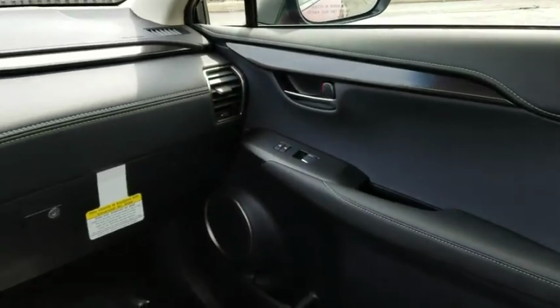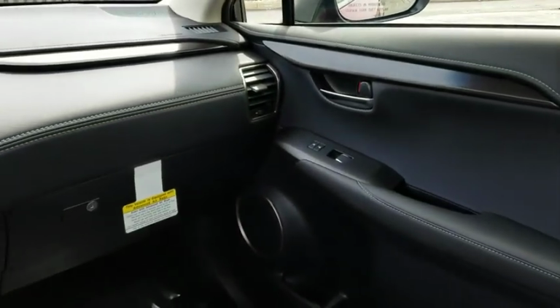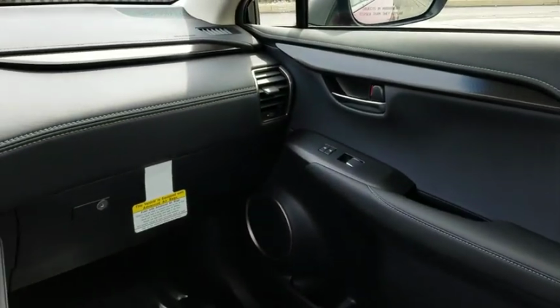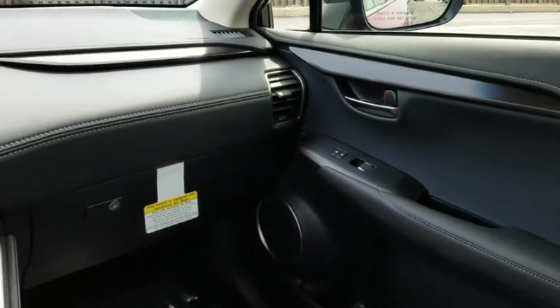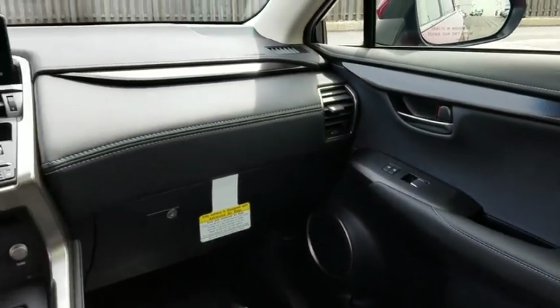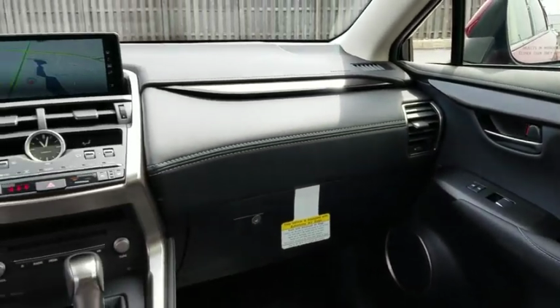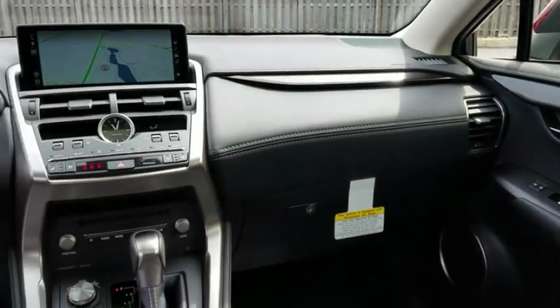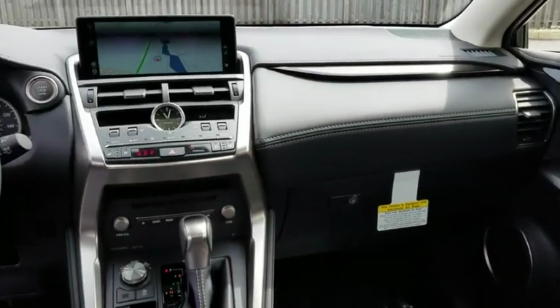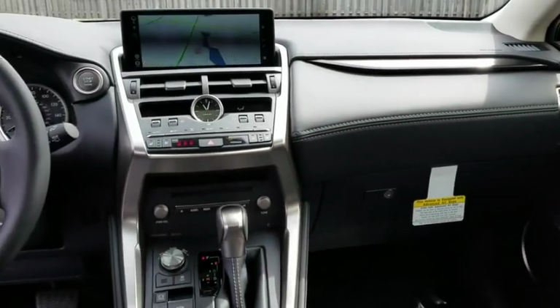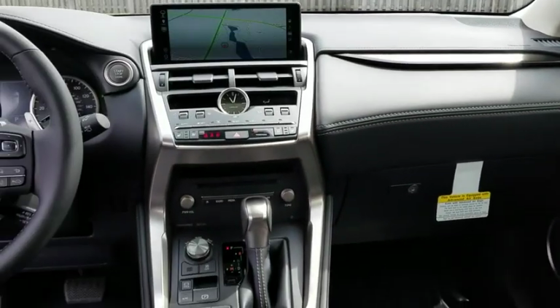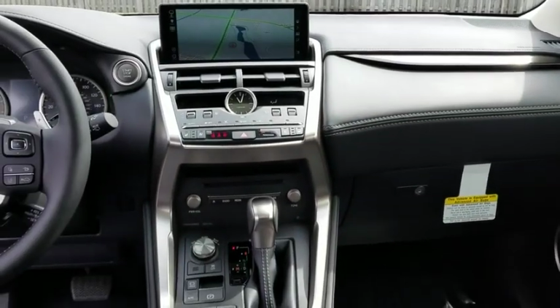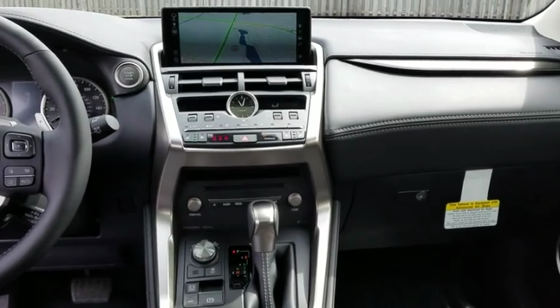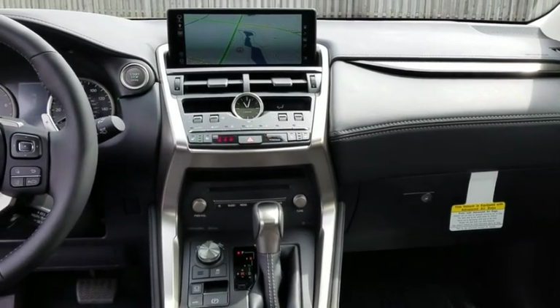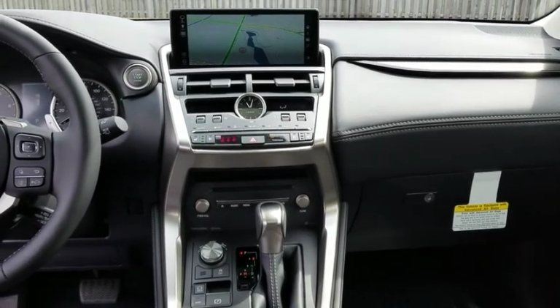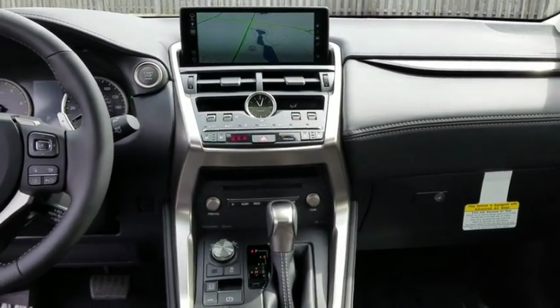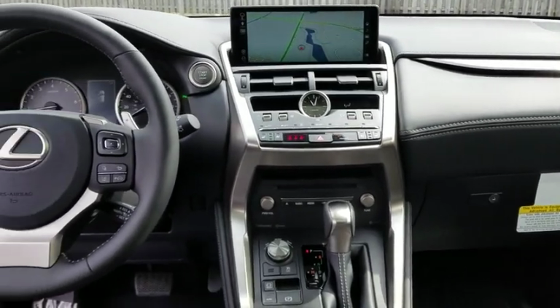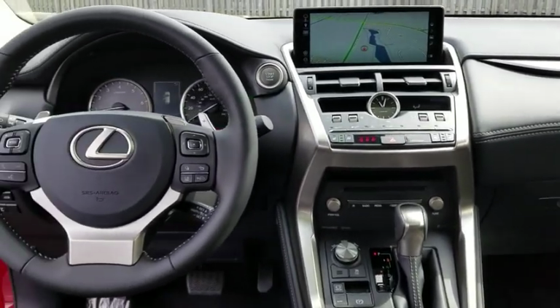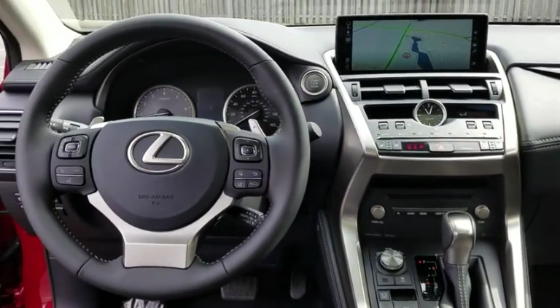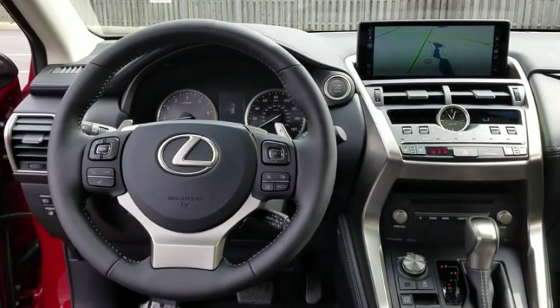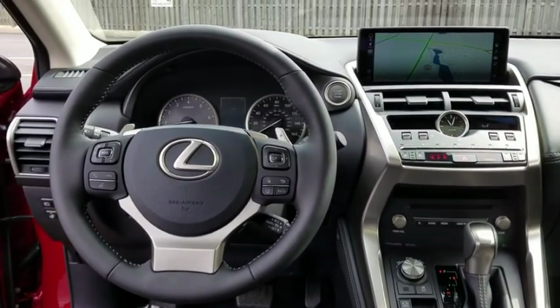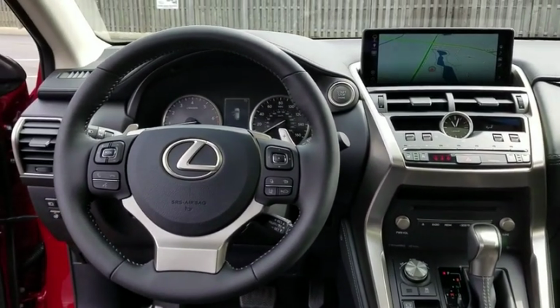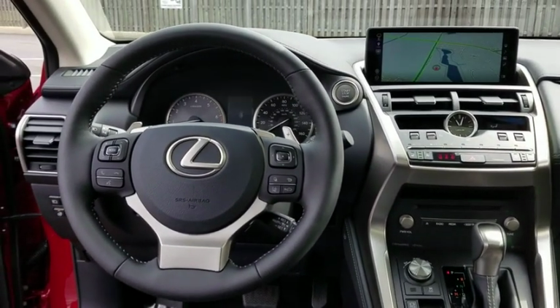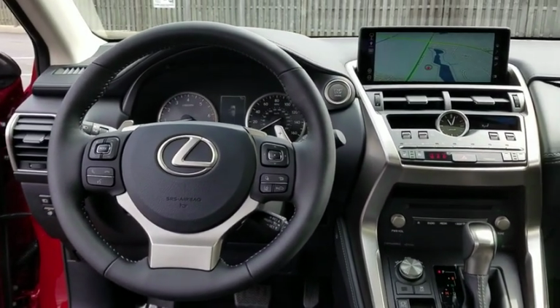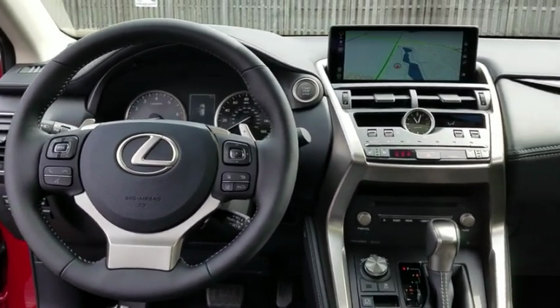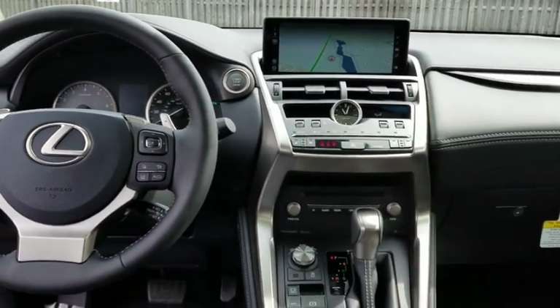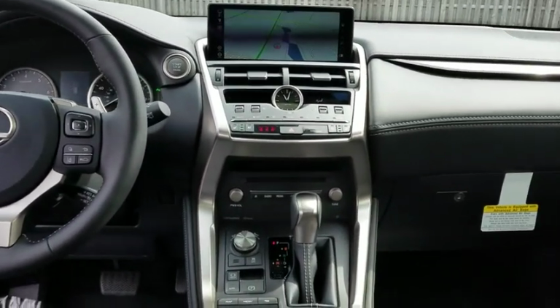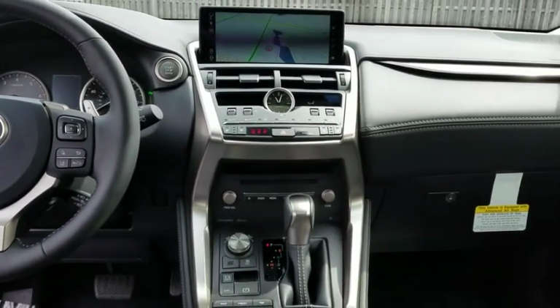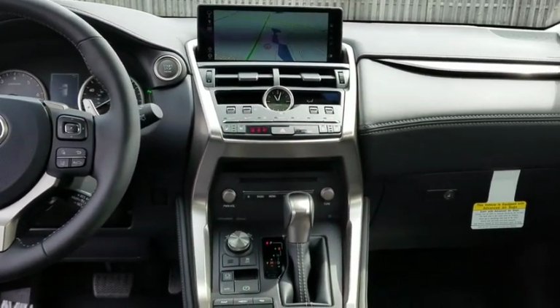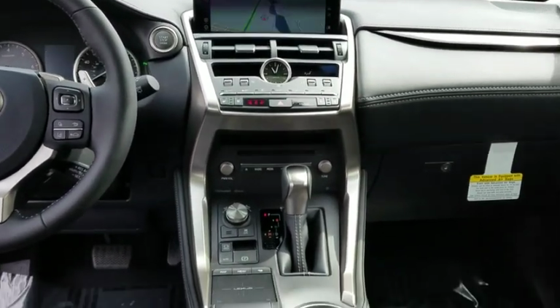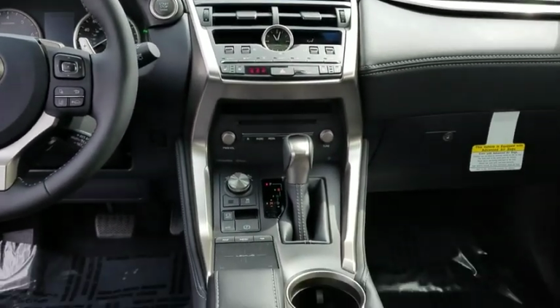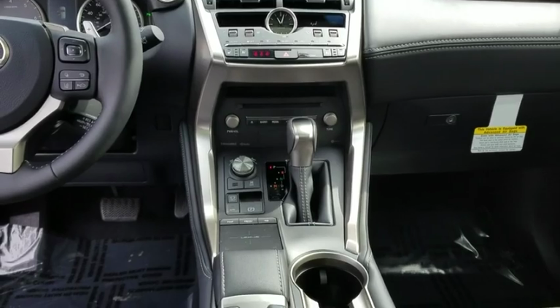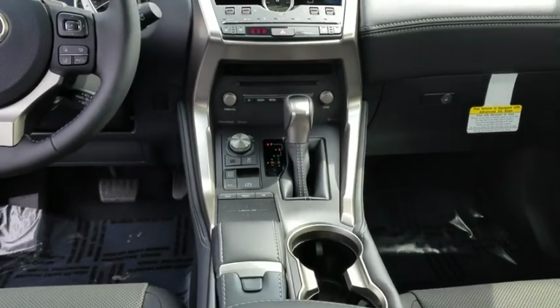Traction control, power passenger seat, keyless entry, Bluetooth, leather wrapped steering wheel, power steering, adjustable steering wheel, and keyless start.